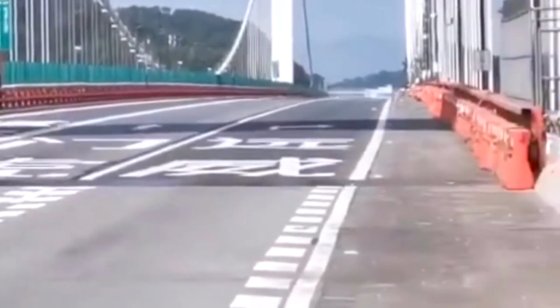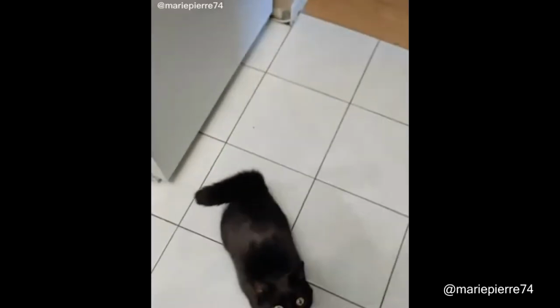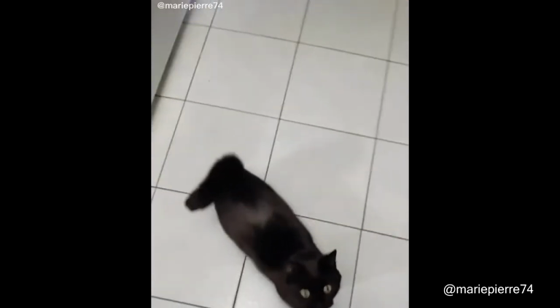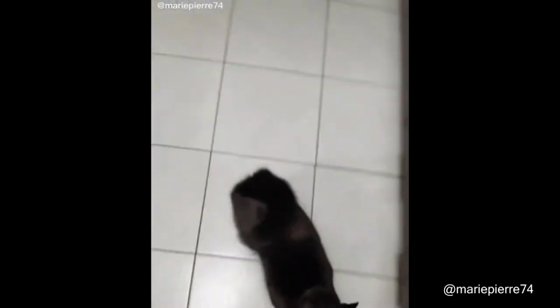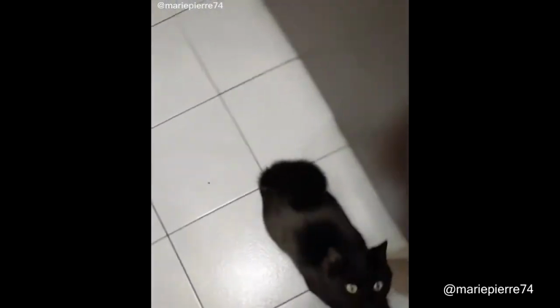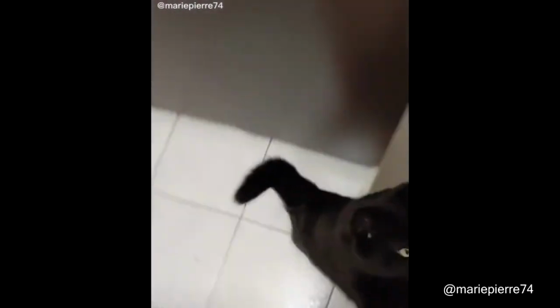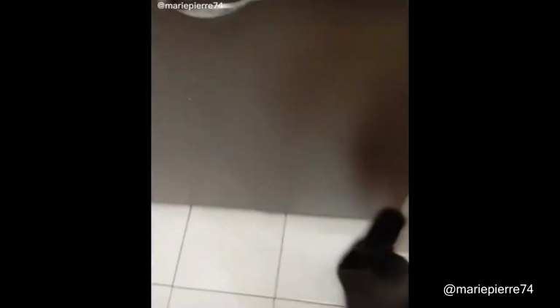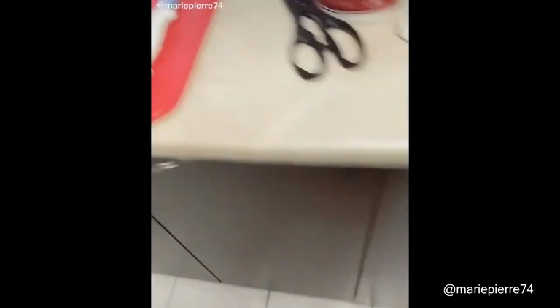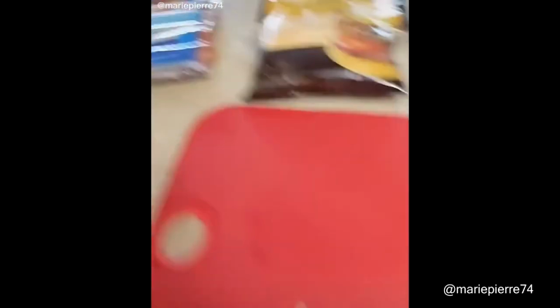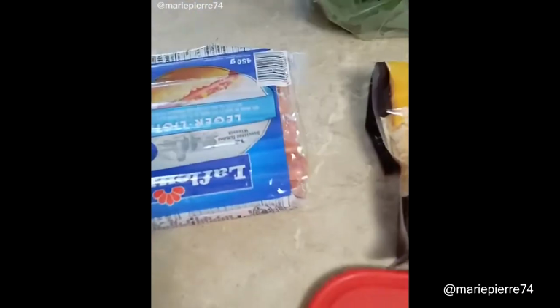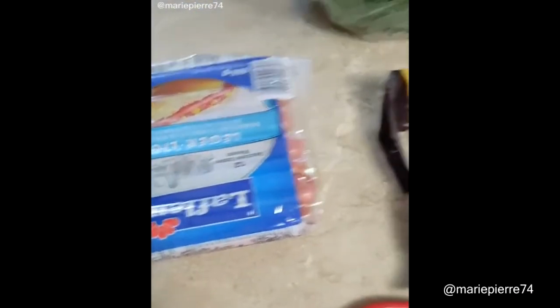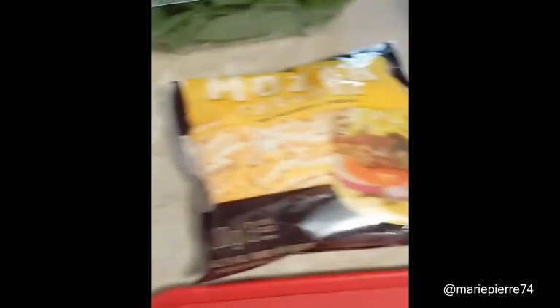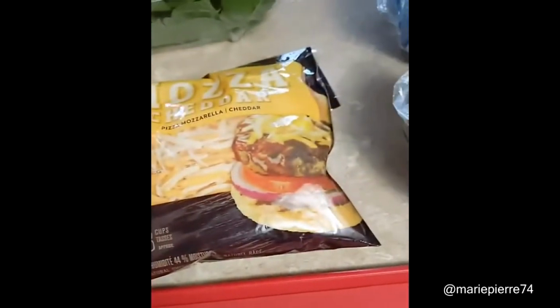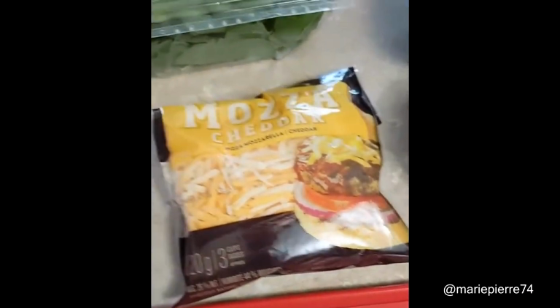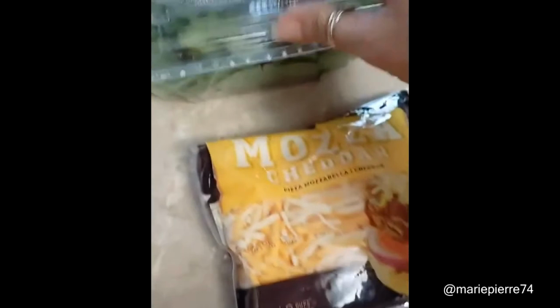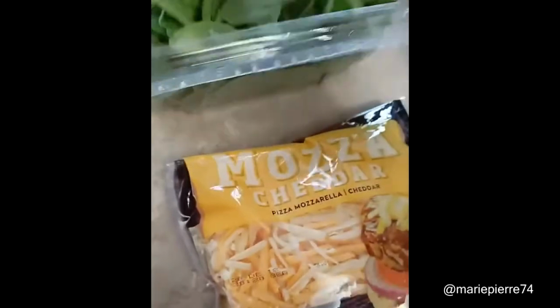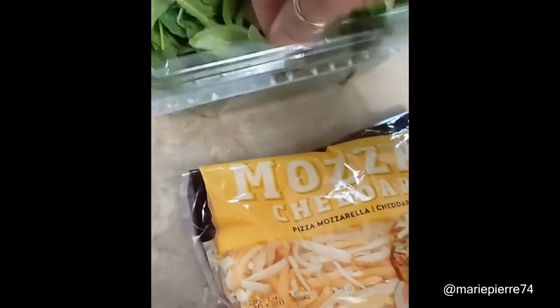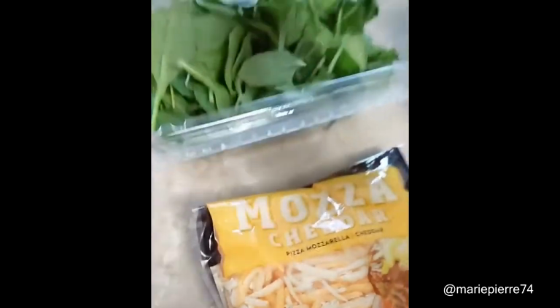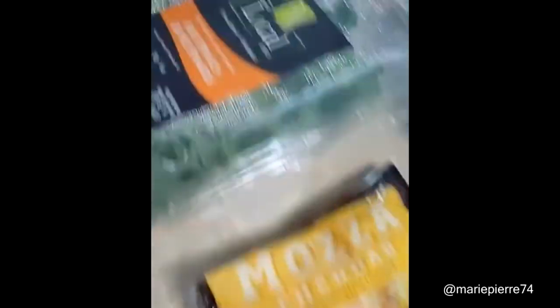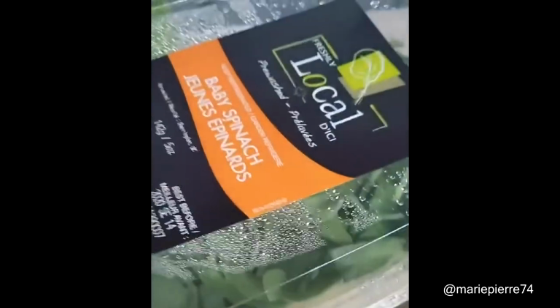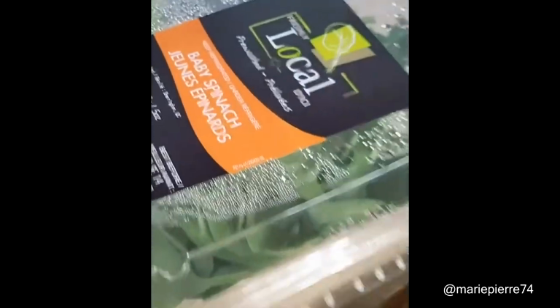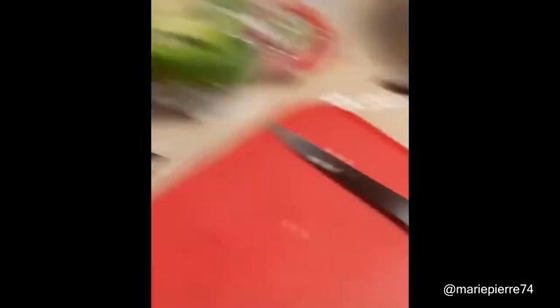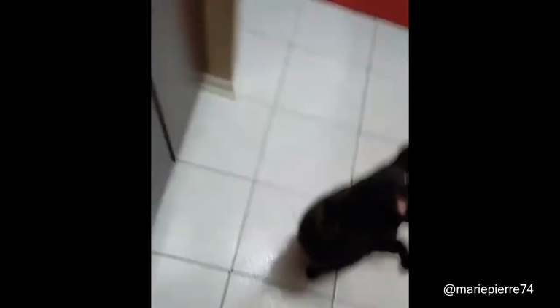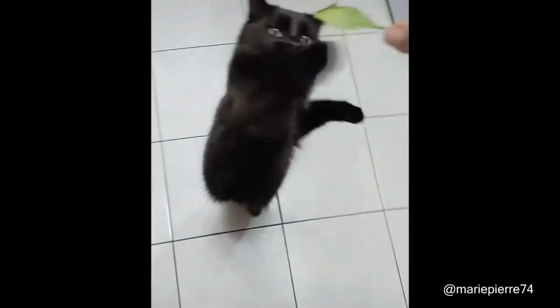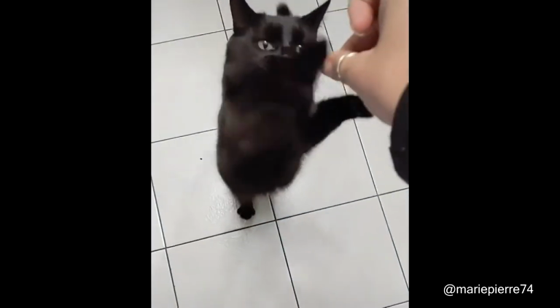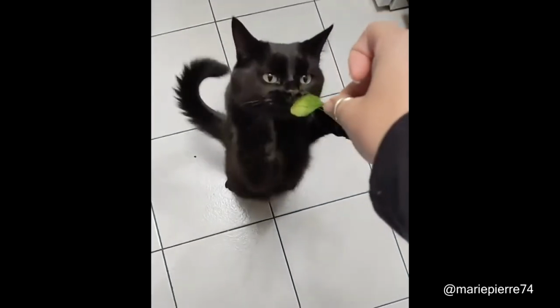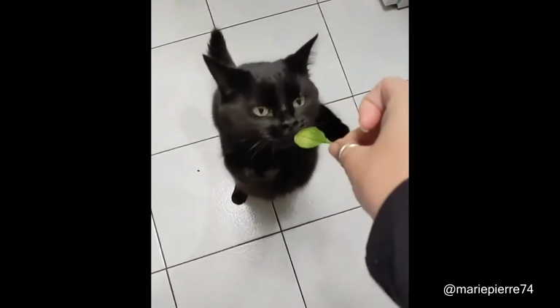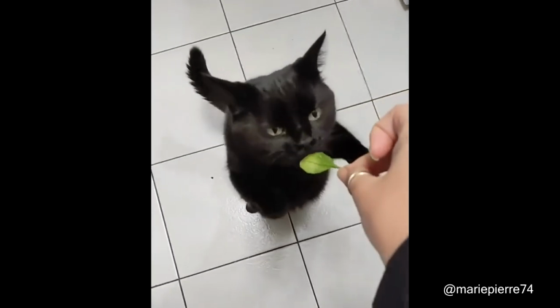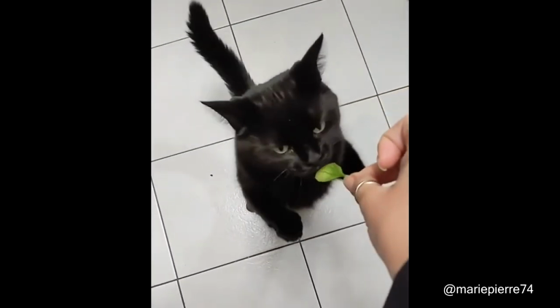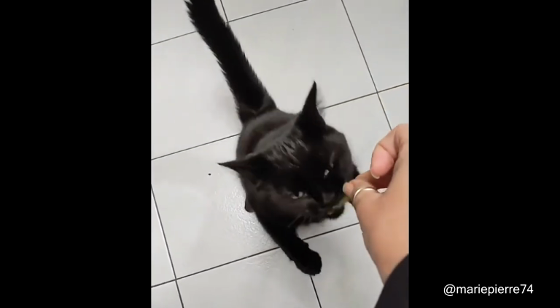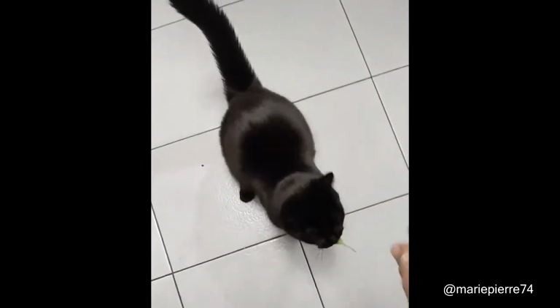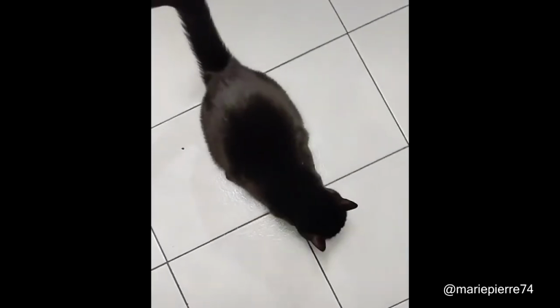Here's a cat that likes to eat leafy greens. She doesn't want the hot dog. She doesn't want the cheese. She wants the spinach! See?